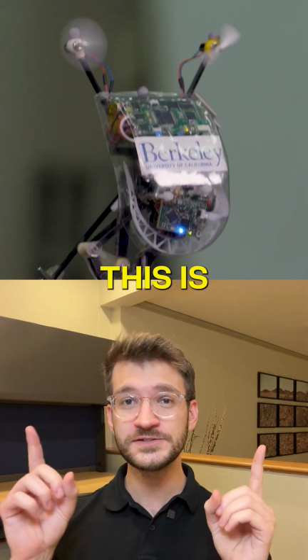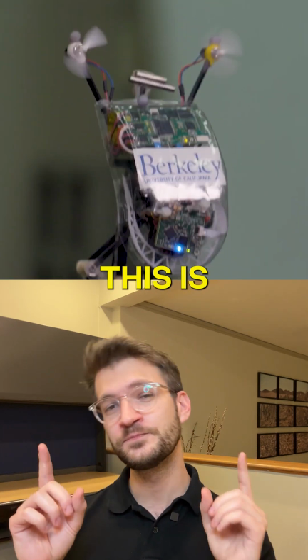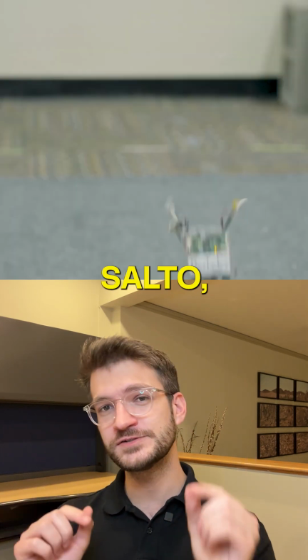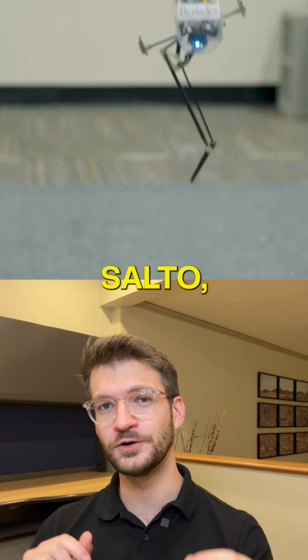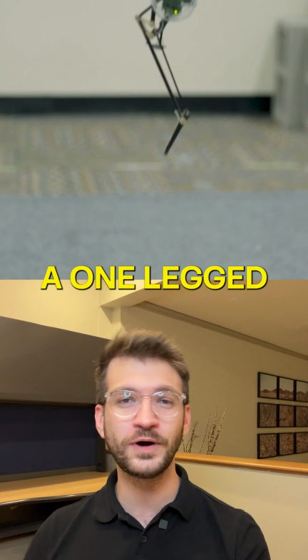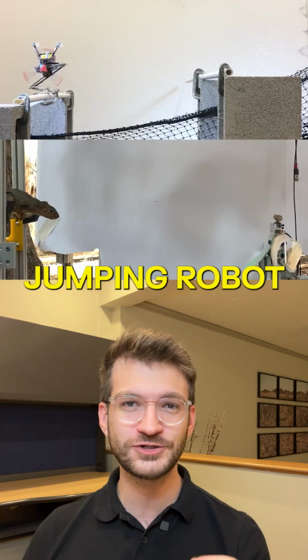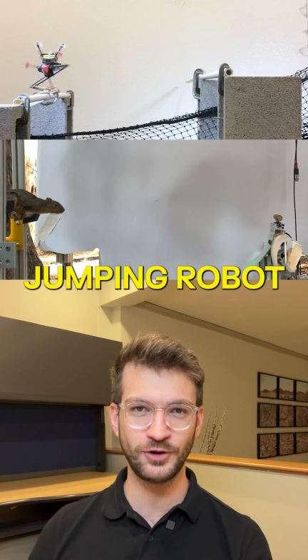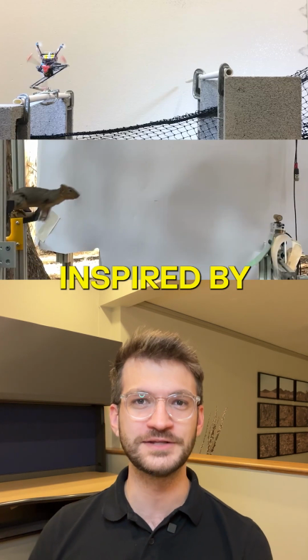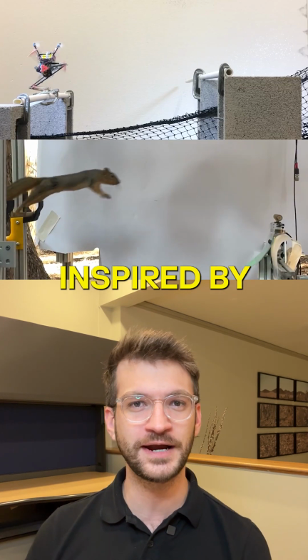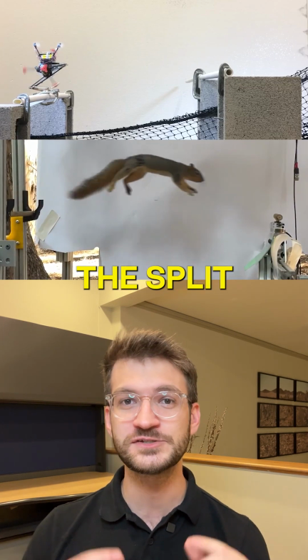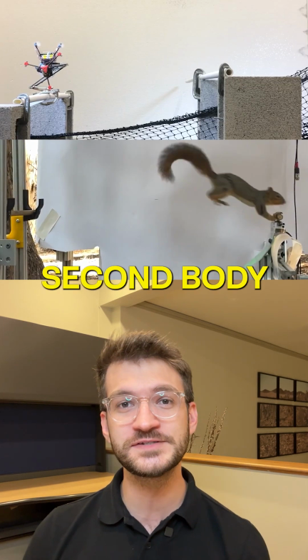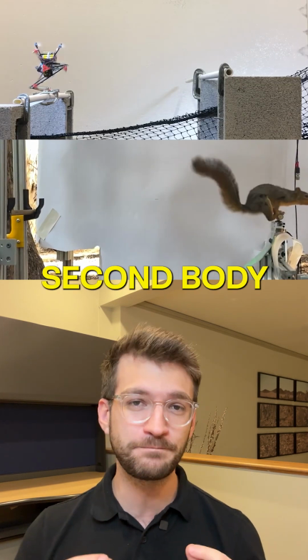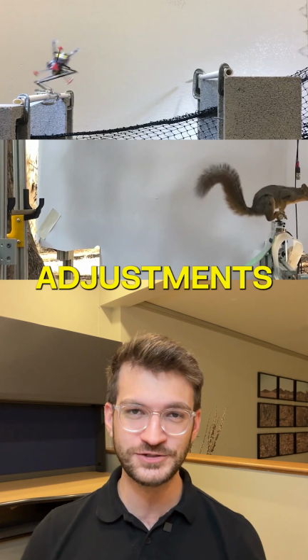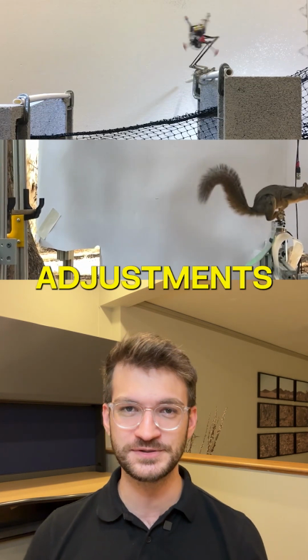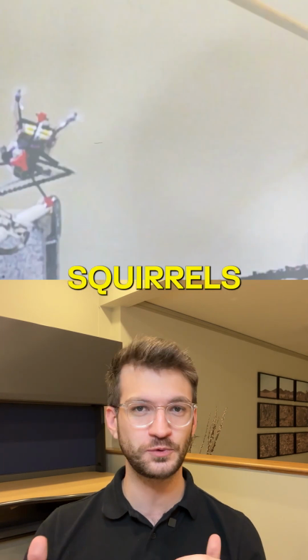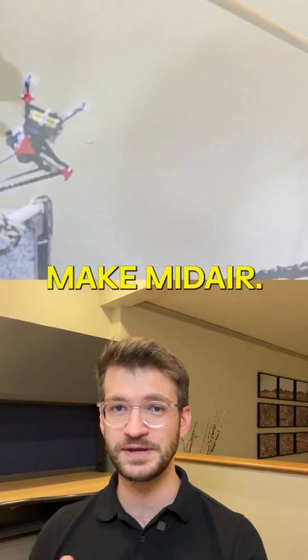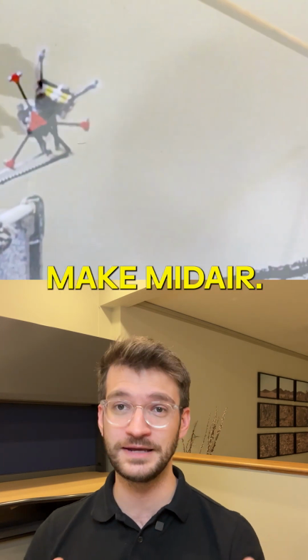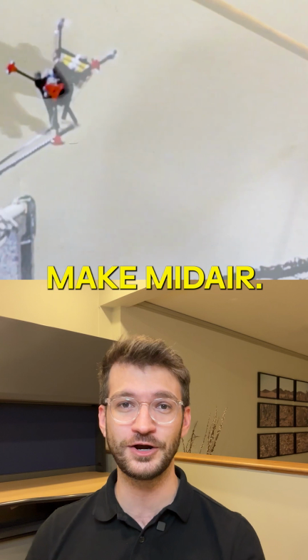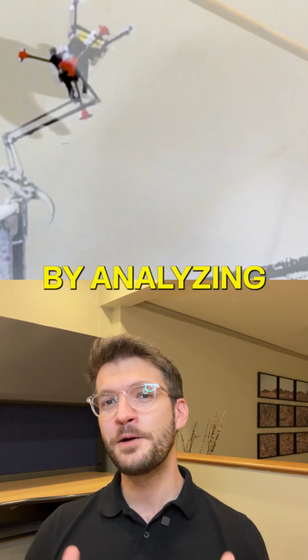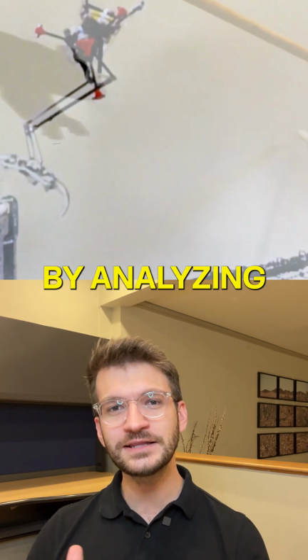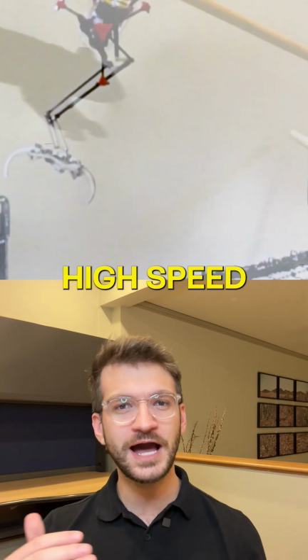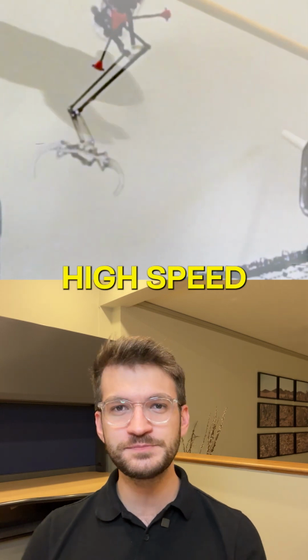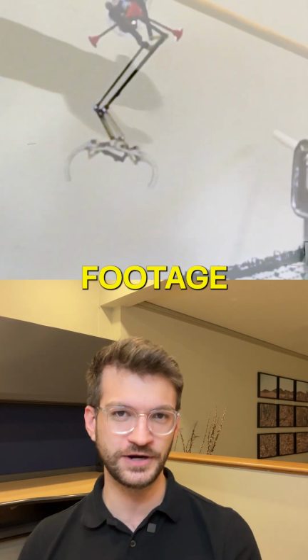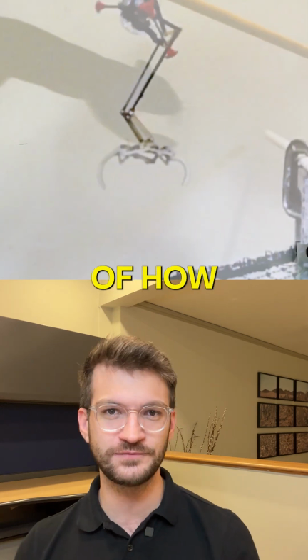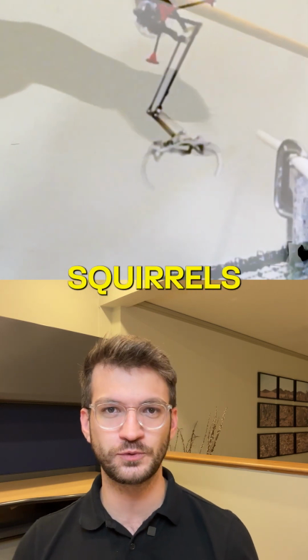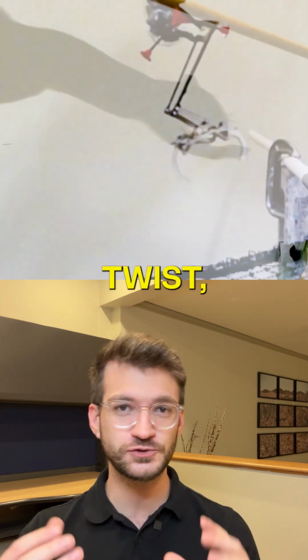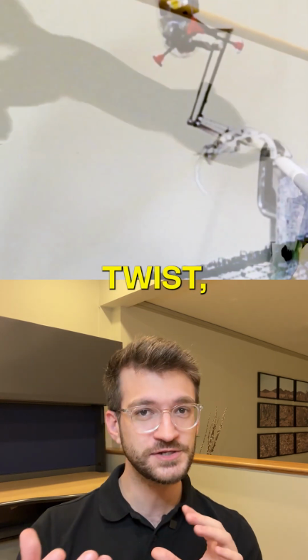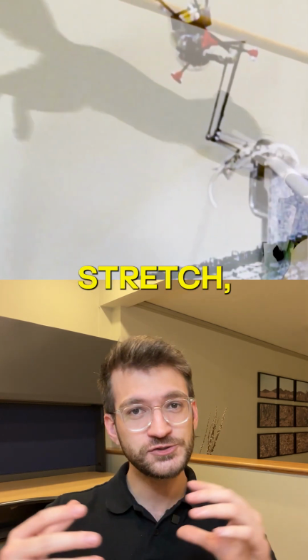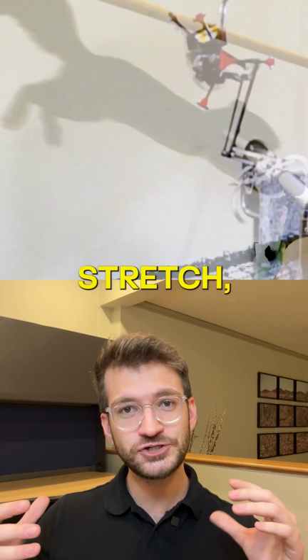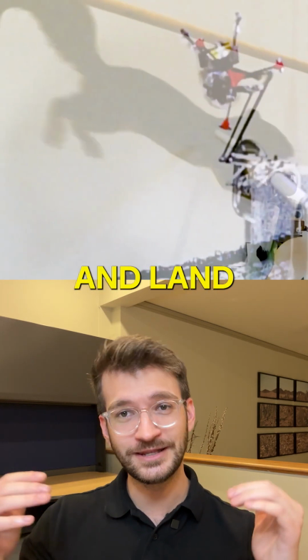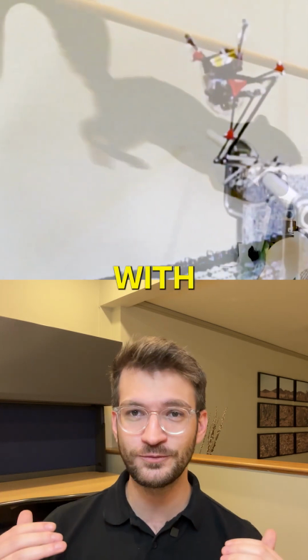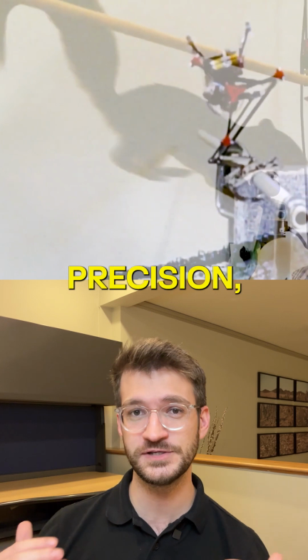This is Salto, a one-legged jumping robot inspired by the split-second body adjustments squirrels make mid-air. By analyzing high-speed footage of how squirrels twist, stretch, and land with precision,